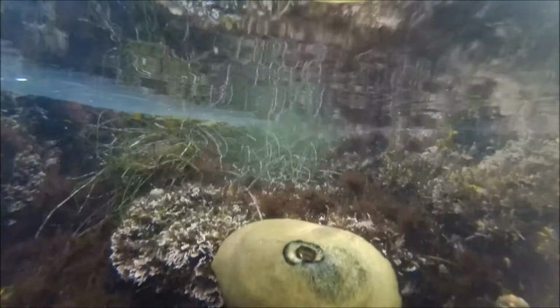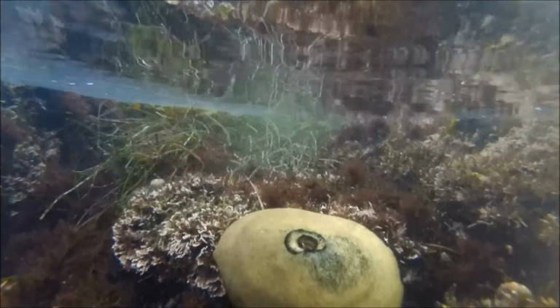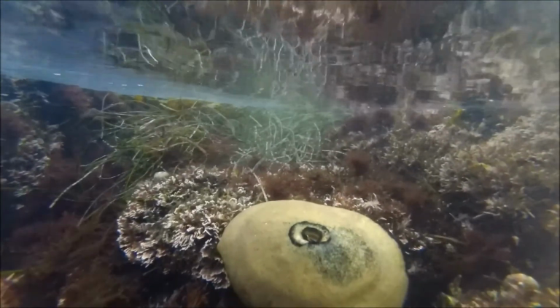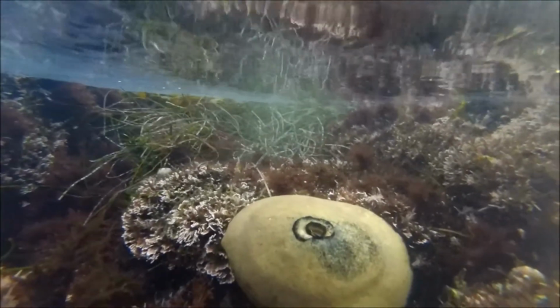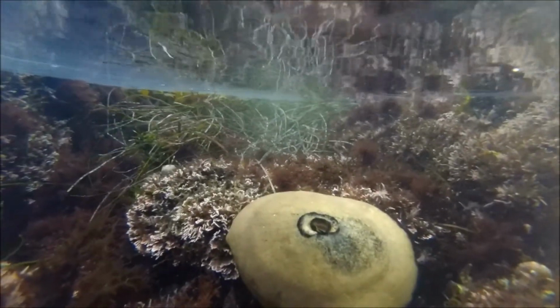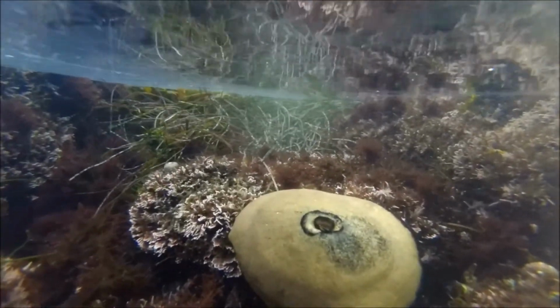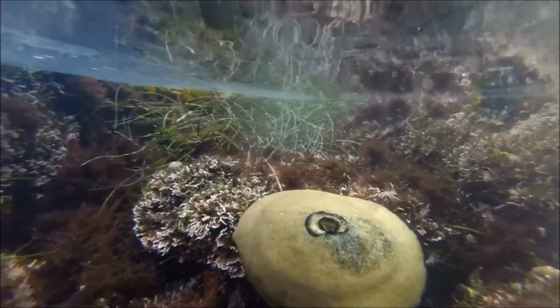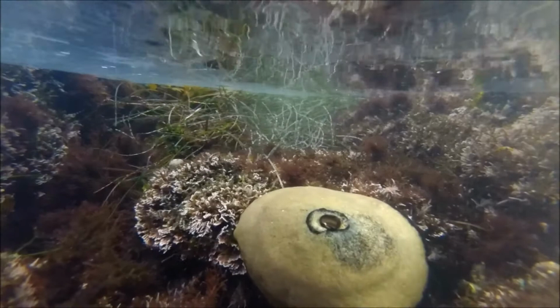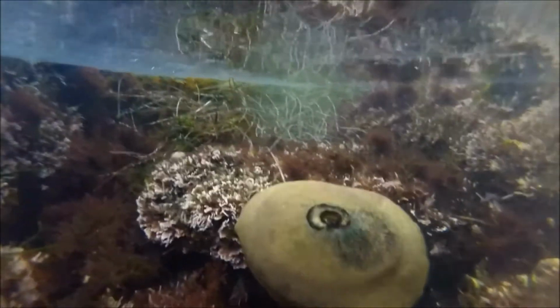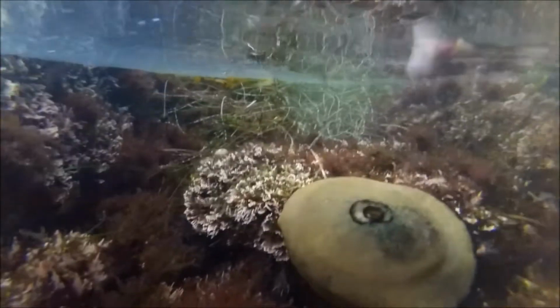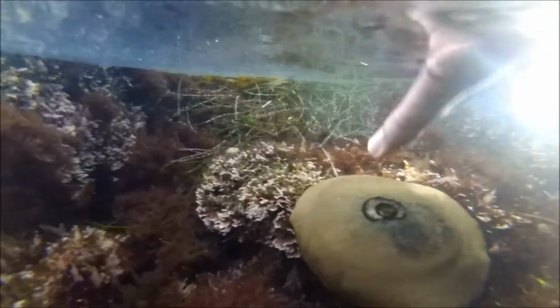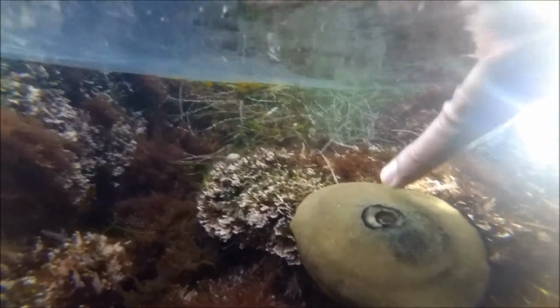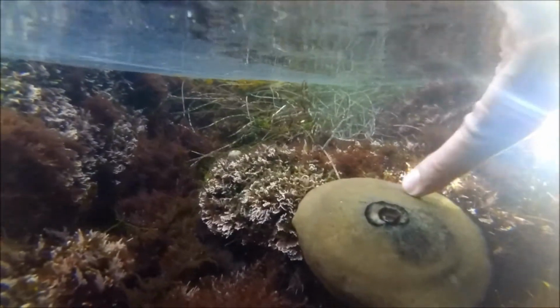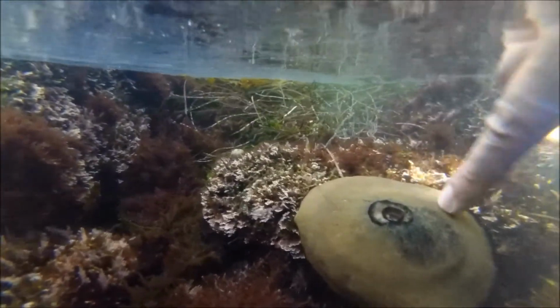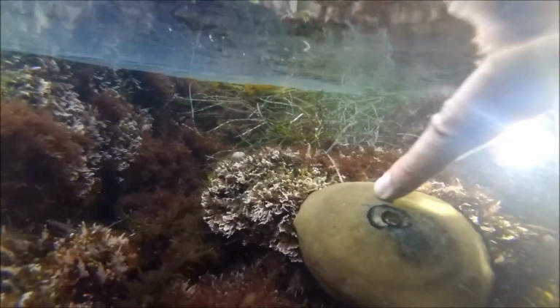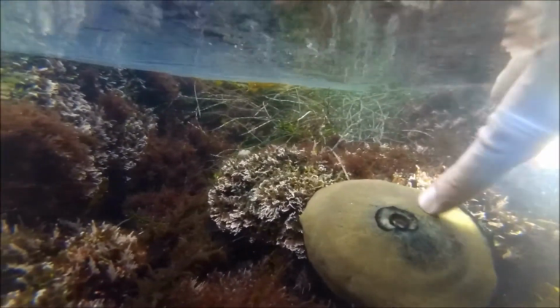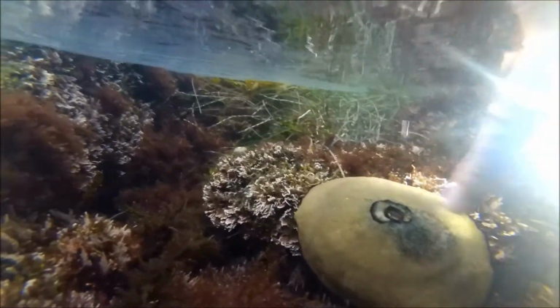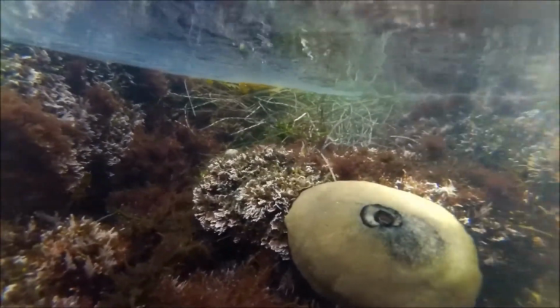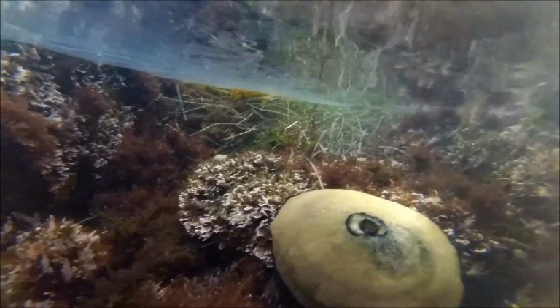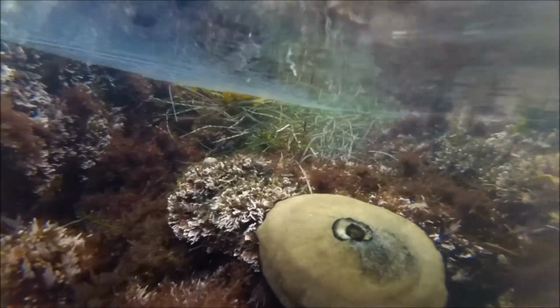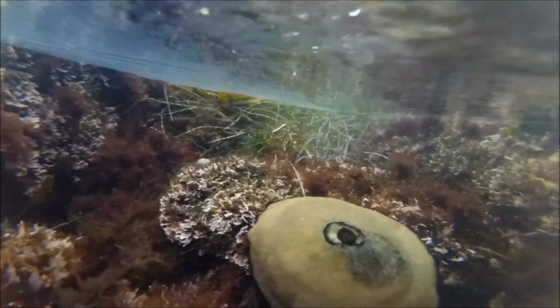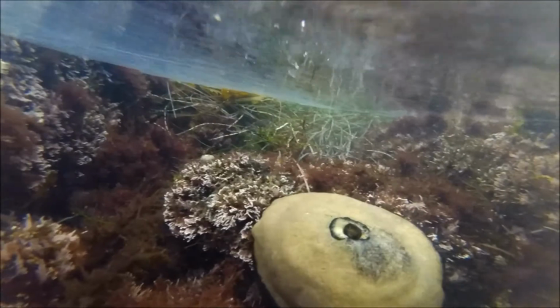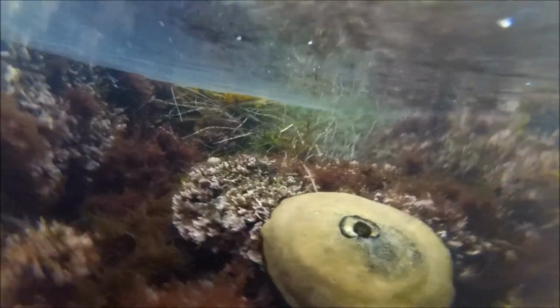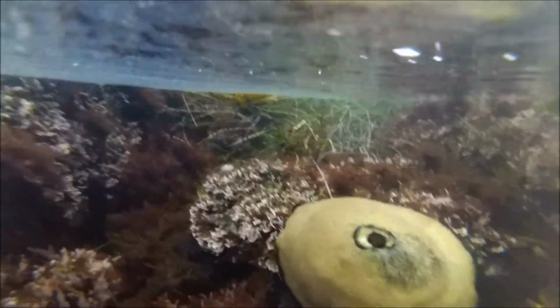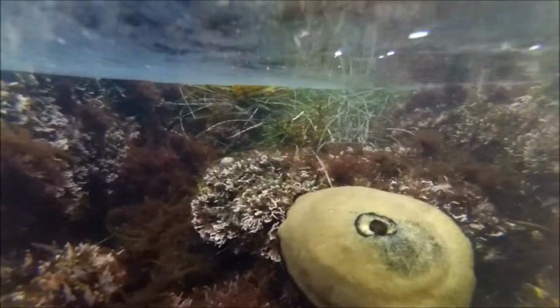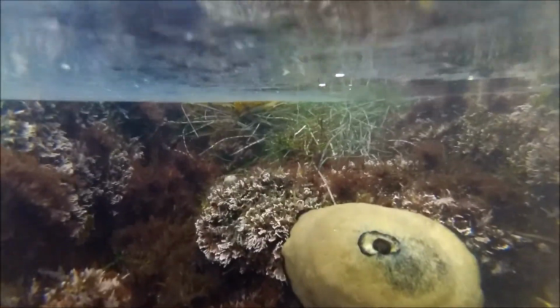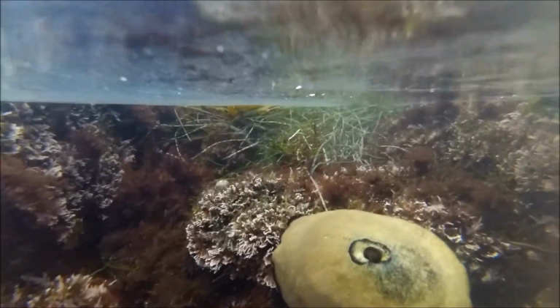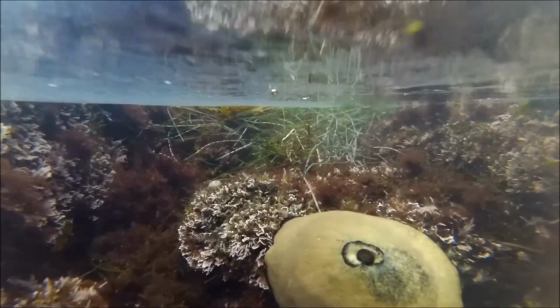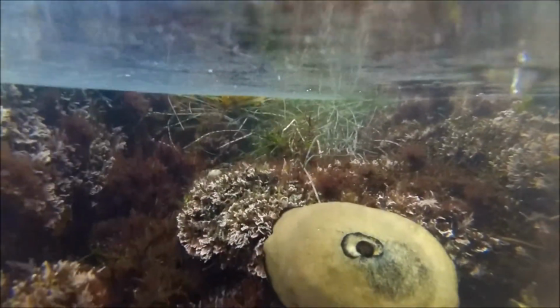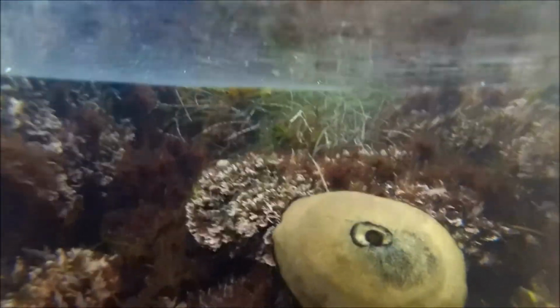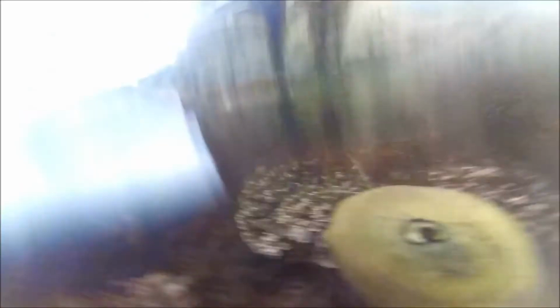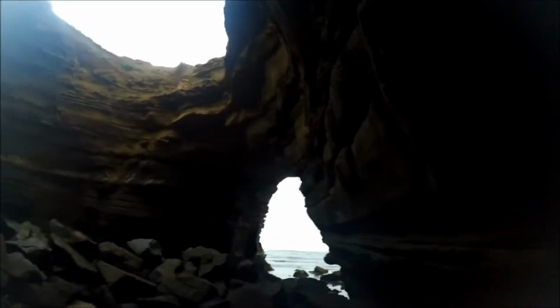Perhaps the weirdest animal that we found was this giant kibble thumpet. It looks like a rock, but it's not a rock — it is also related to the California sea hare because it is a mollusk.